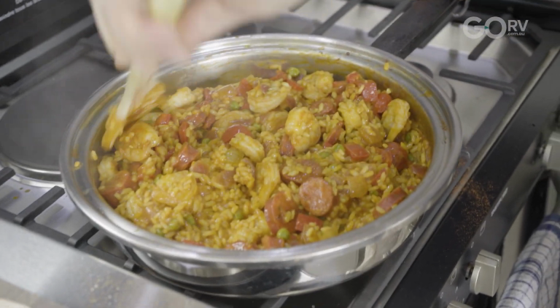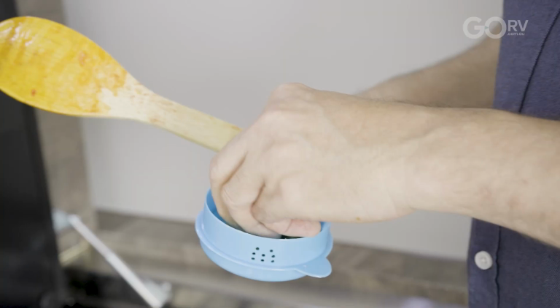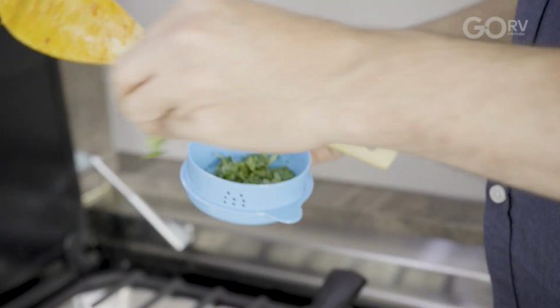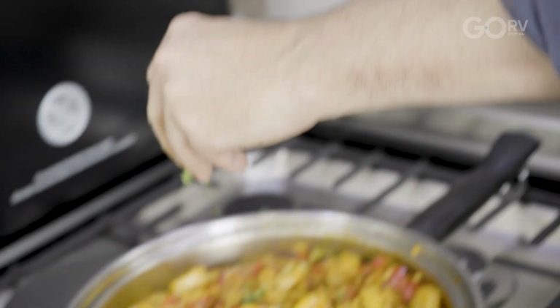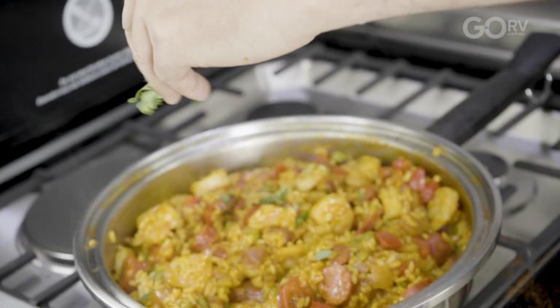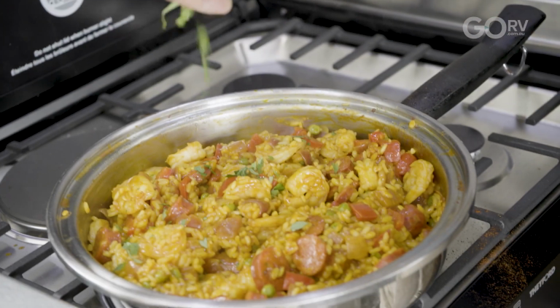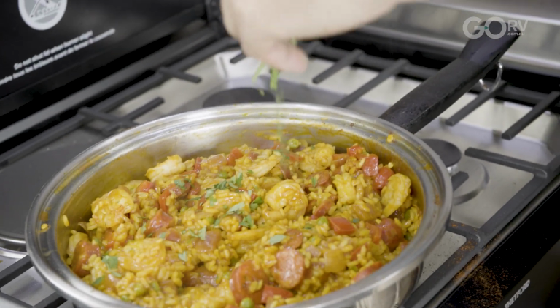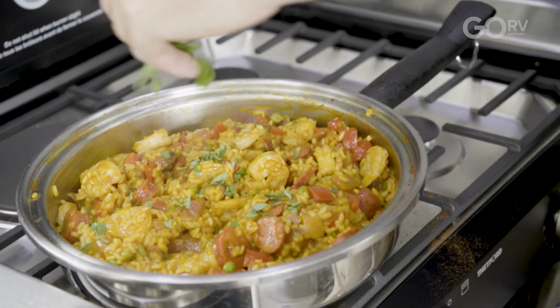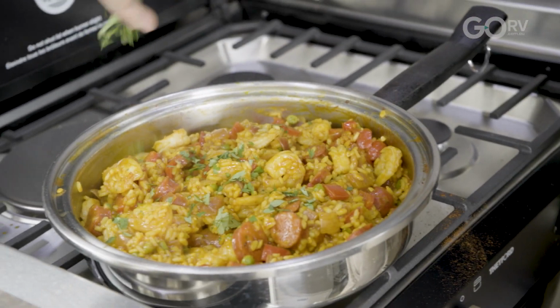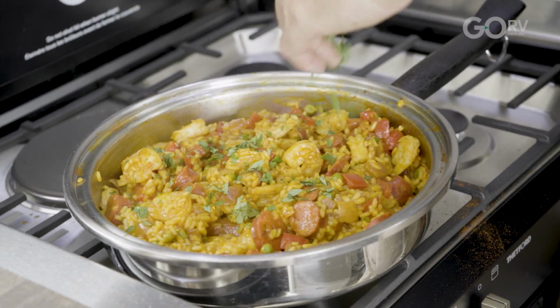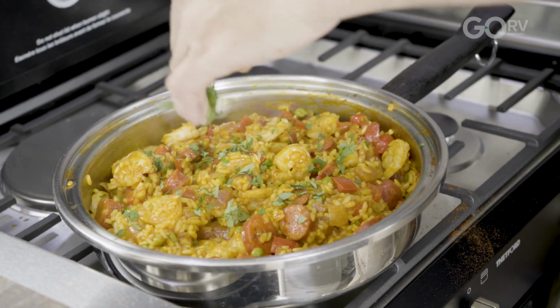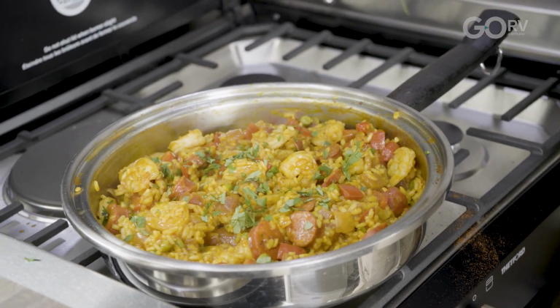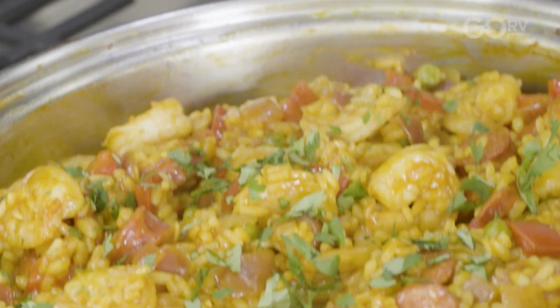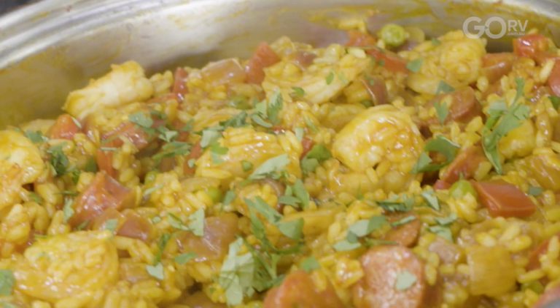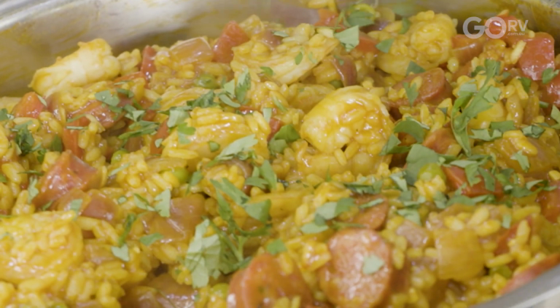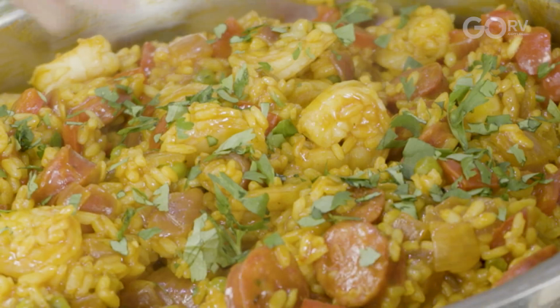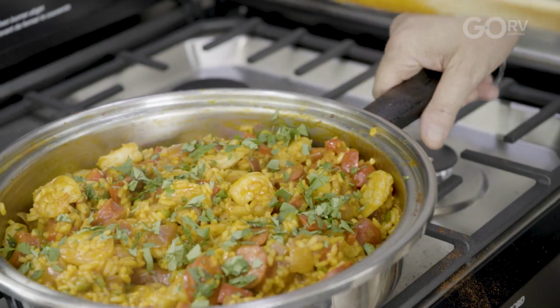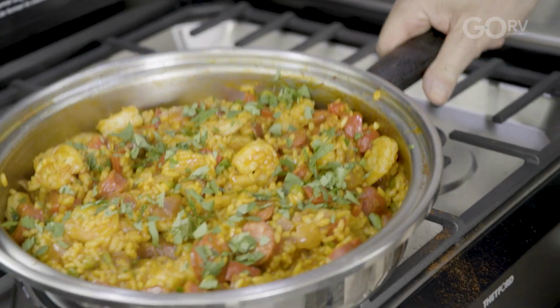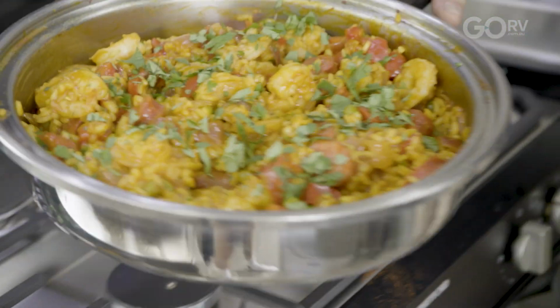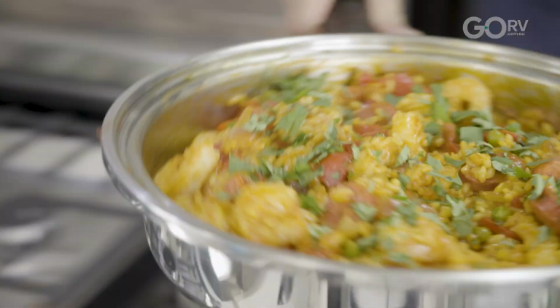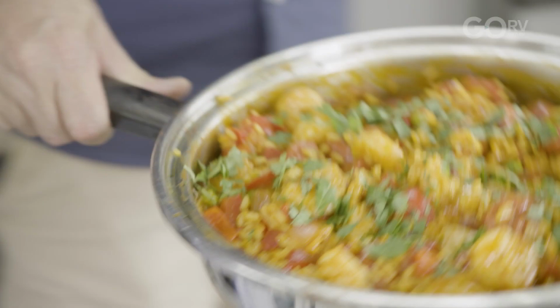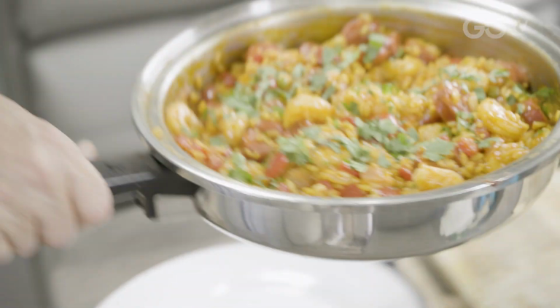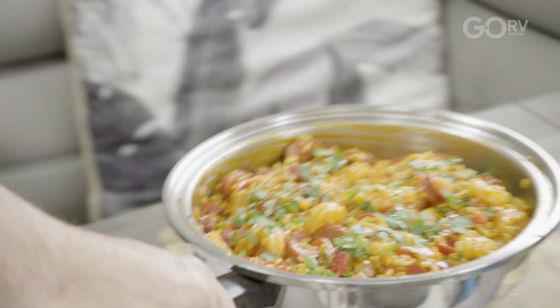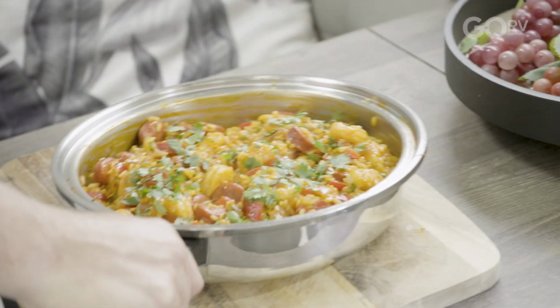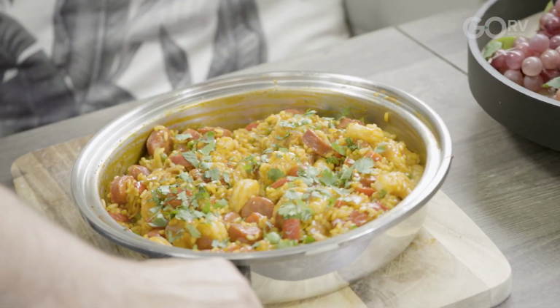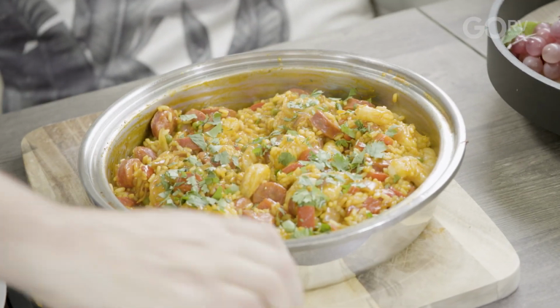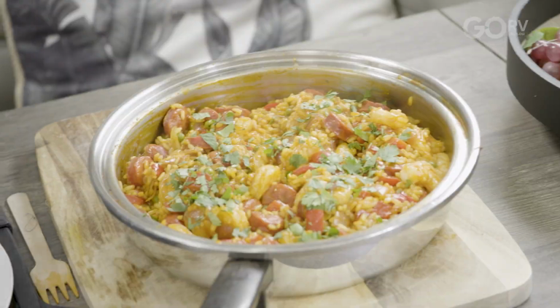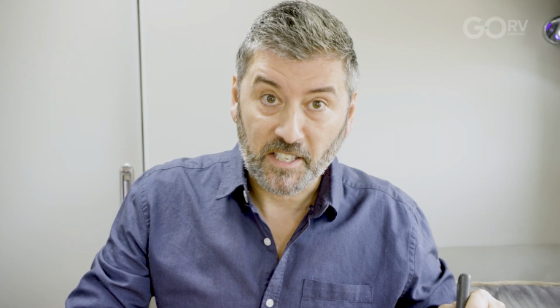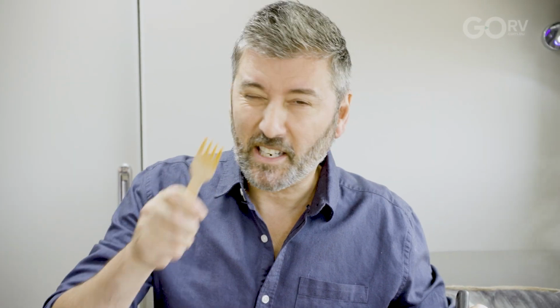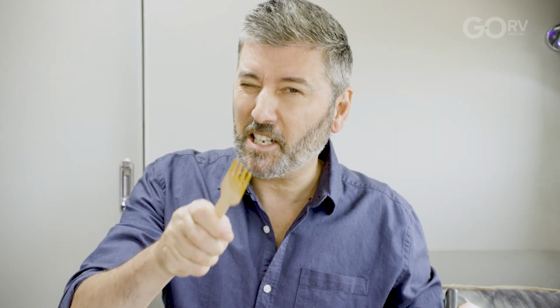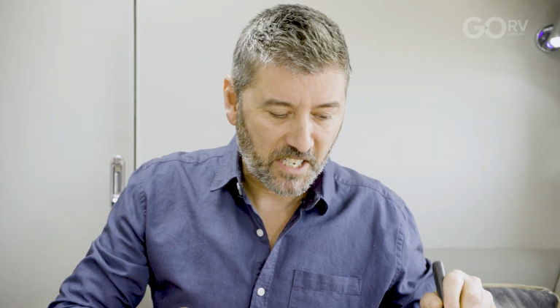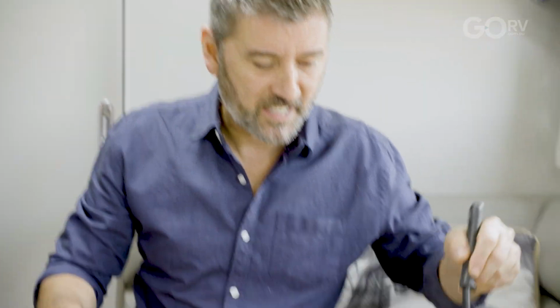Give it one last stir. A bit of parsley for garnish — I love garnishing my food because I love colours and you can see that vibrant green. Bring it over to my serving table. Not only does that look fantastic, but it smells fantastic. Now let's see if it tastes fantastic.